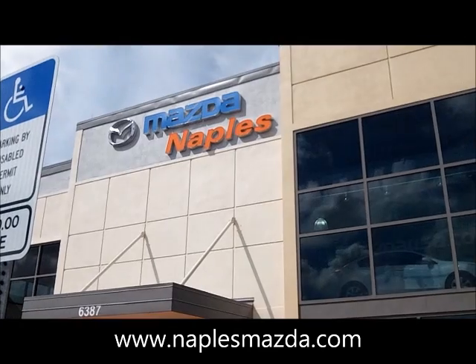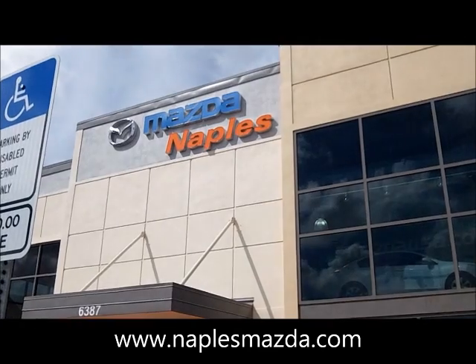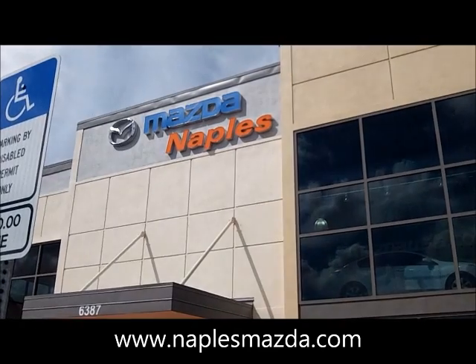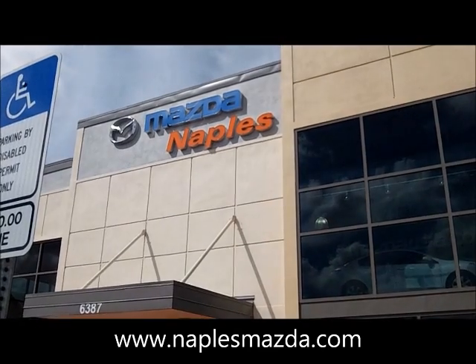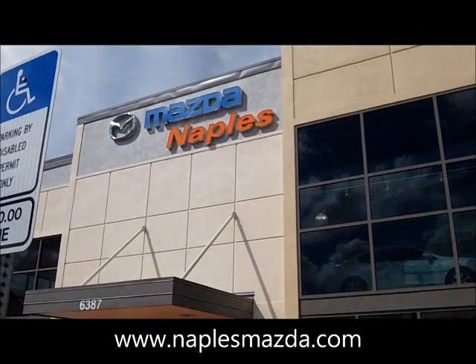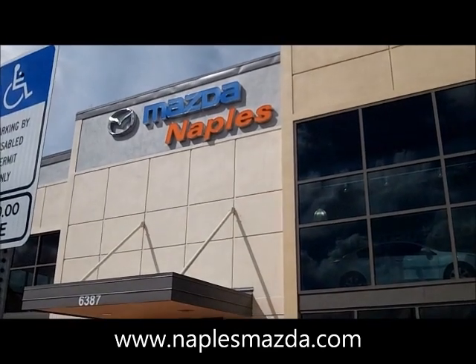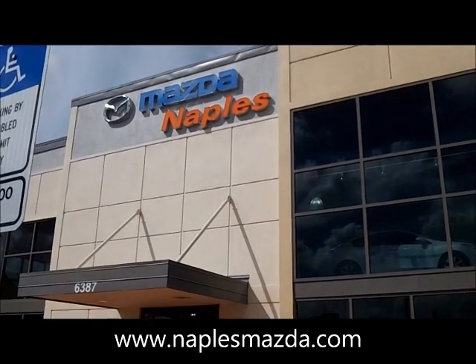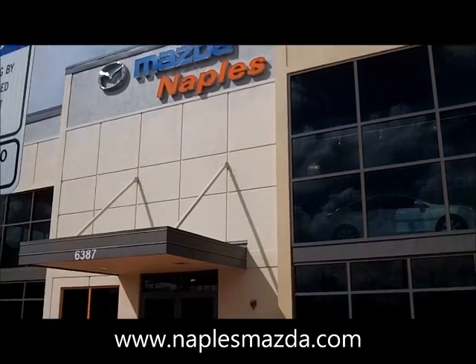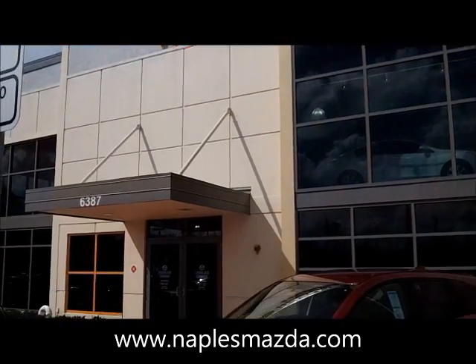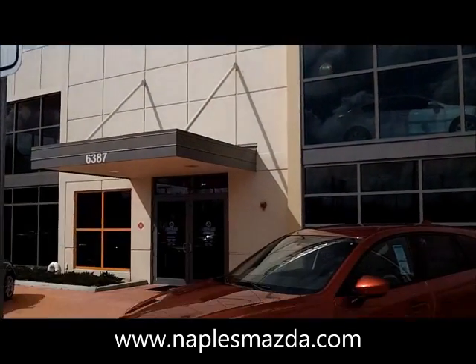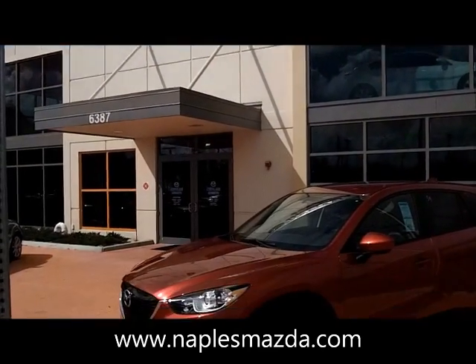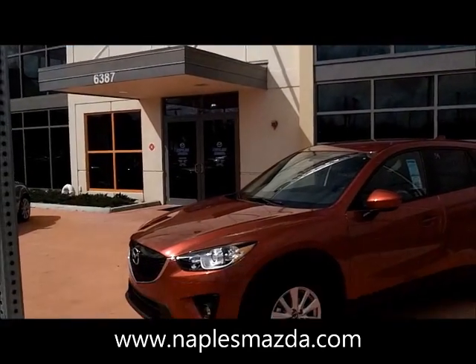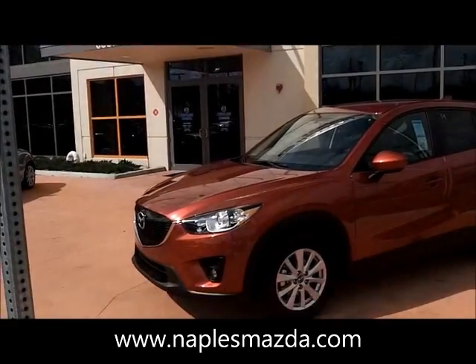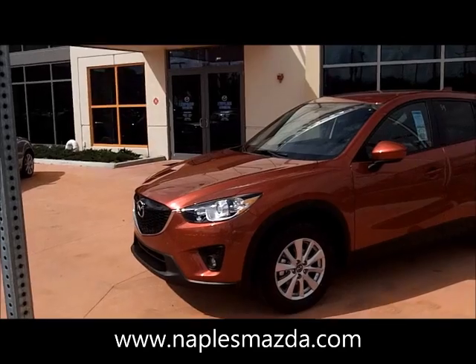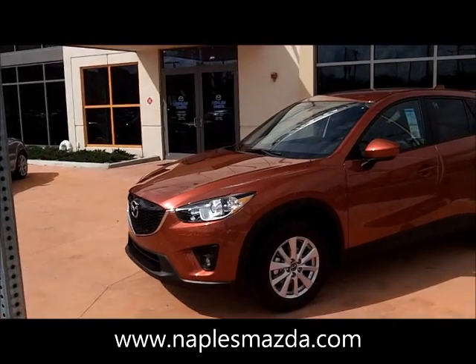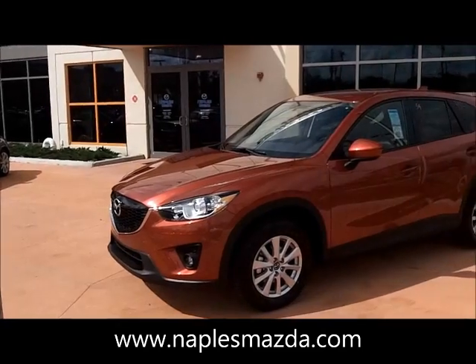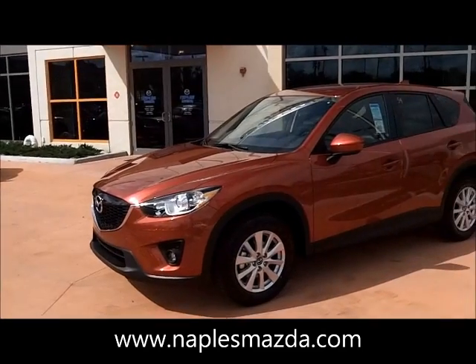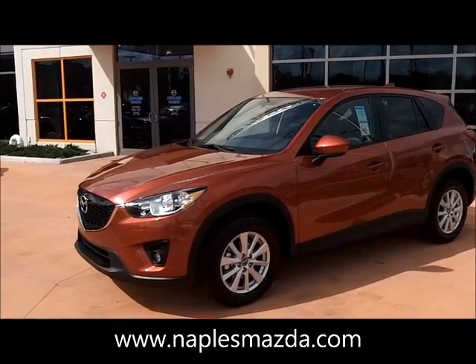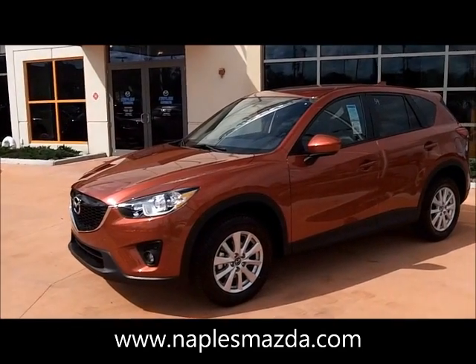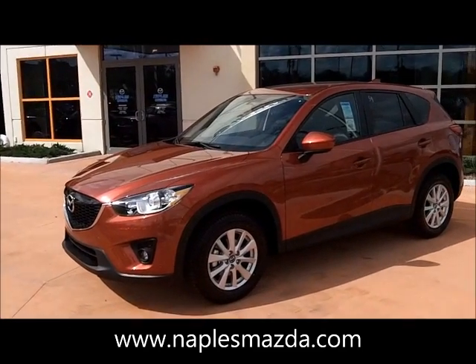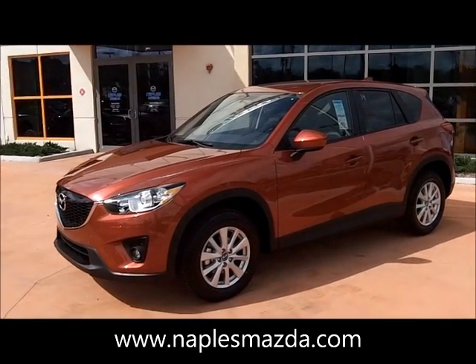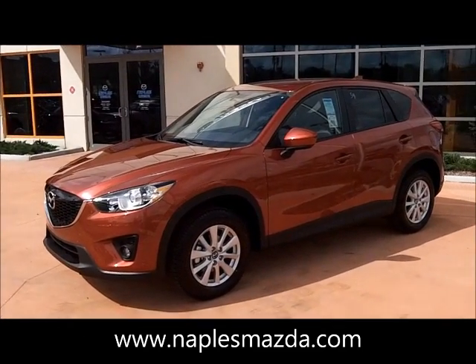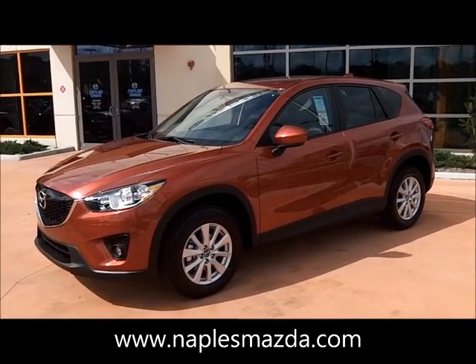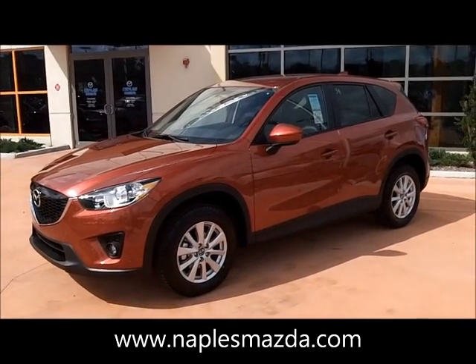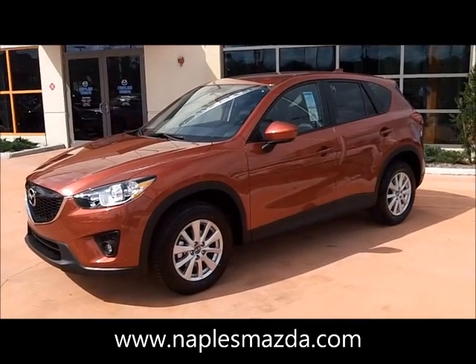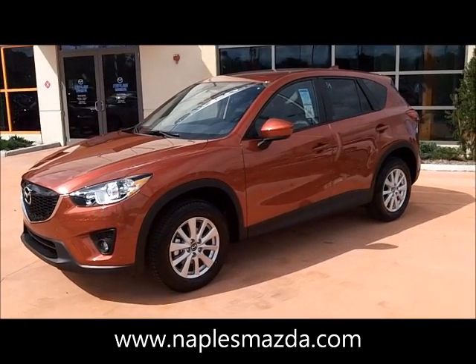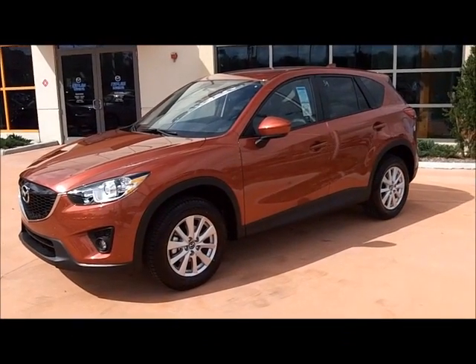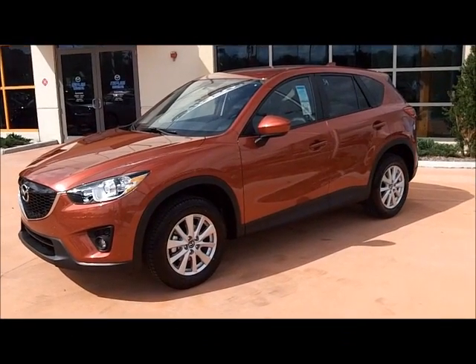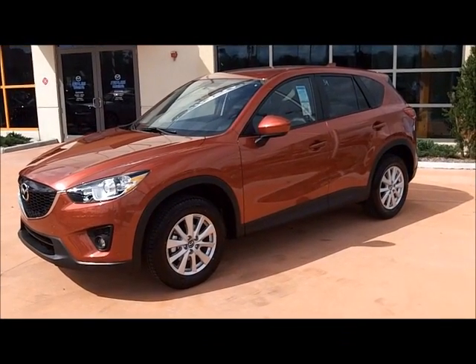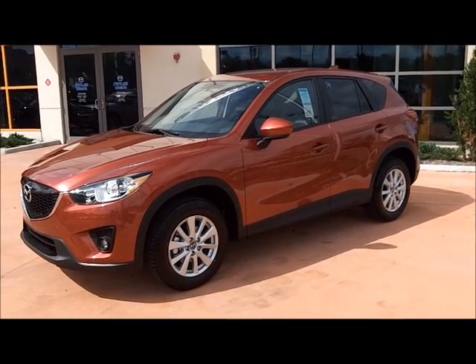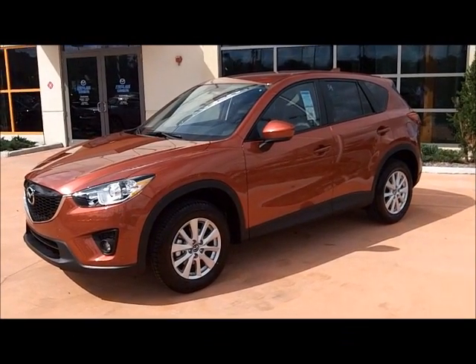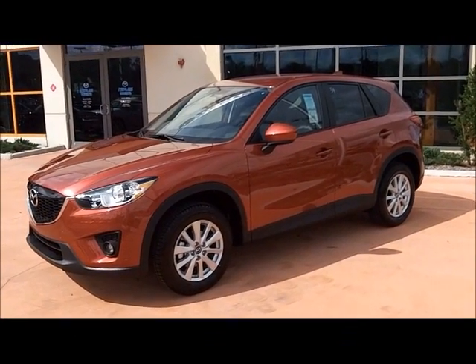Welcome to Naples Mazda. Here's the new just-in Mazda CX-5 Skyactiv.